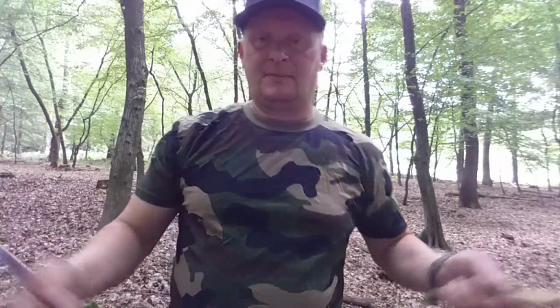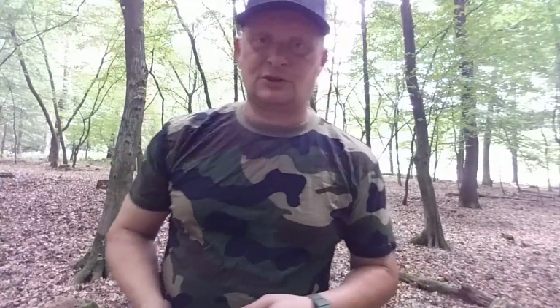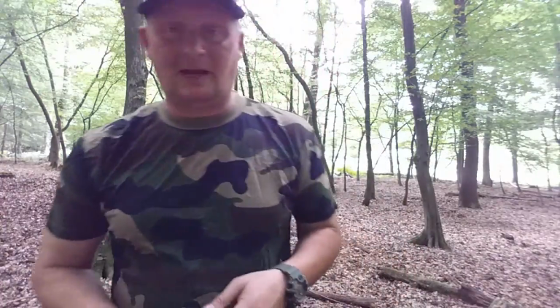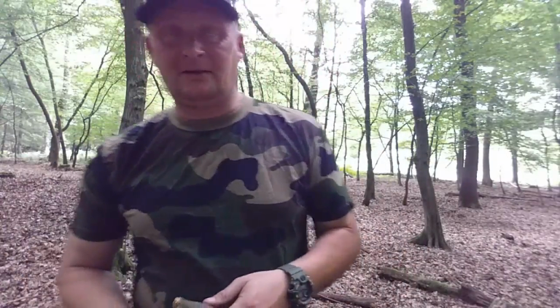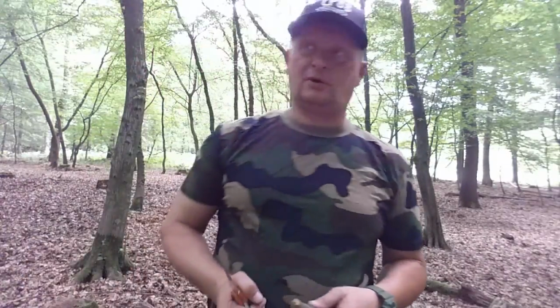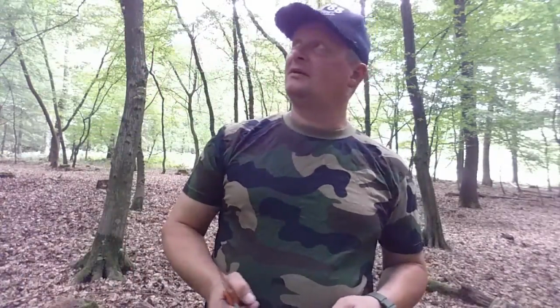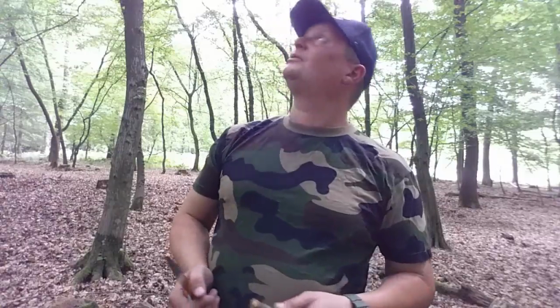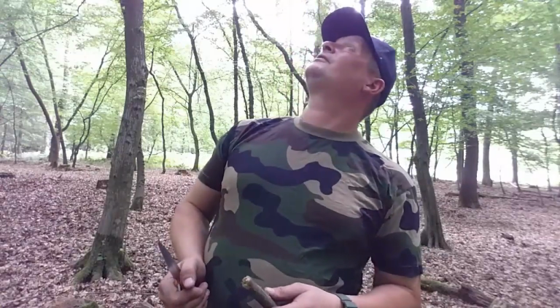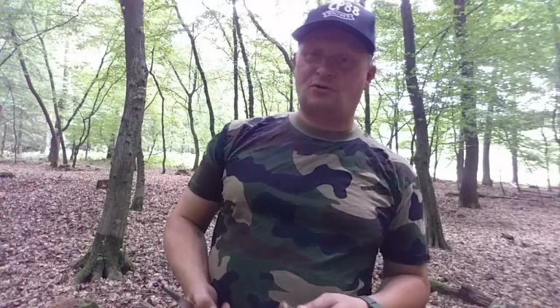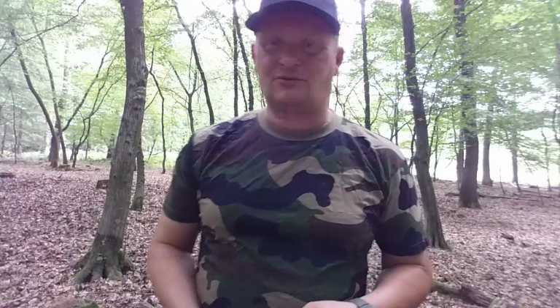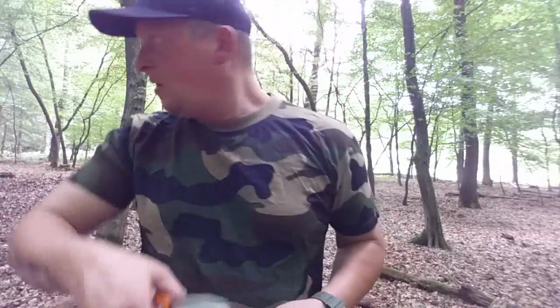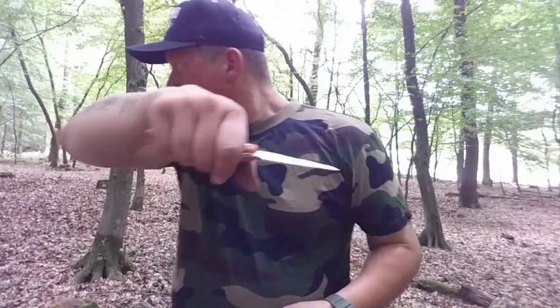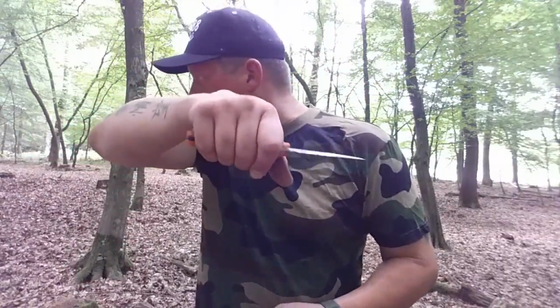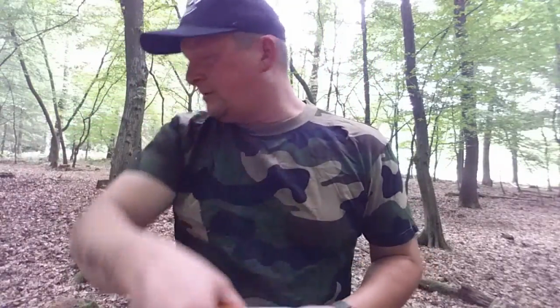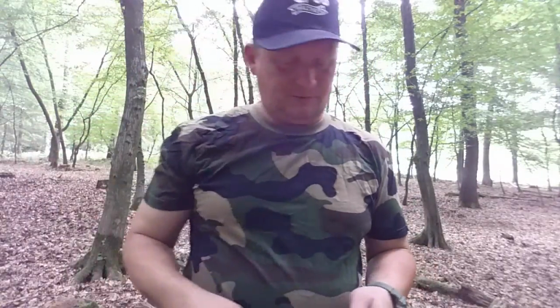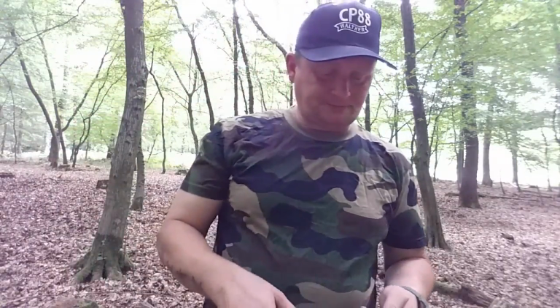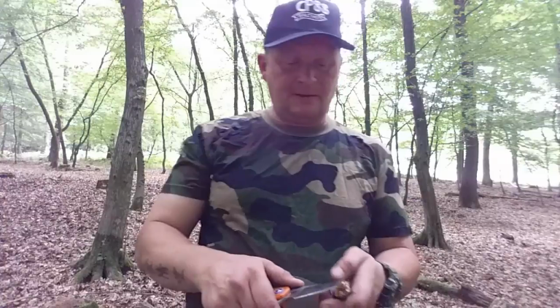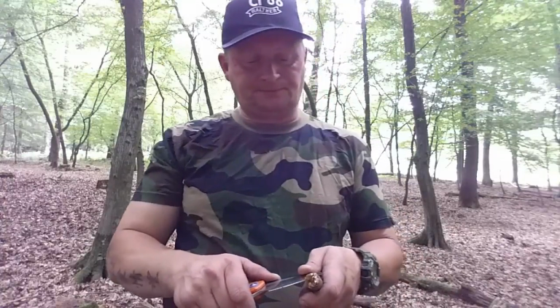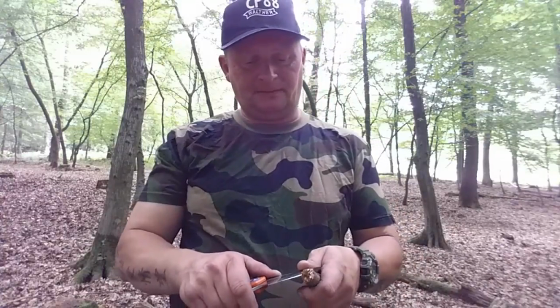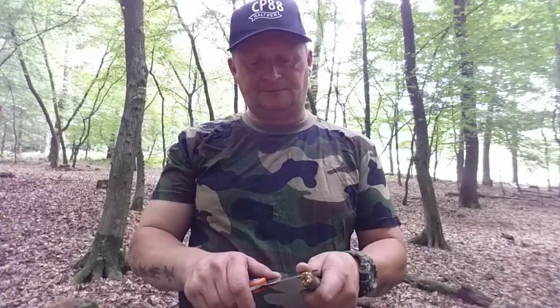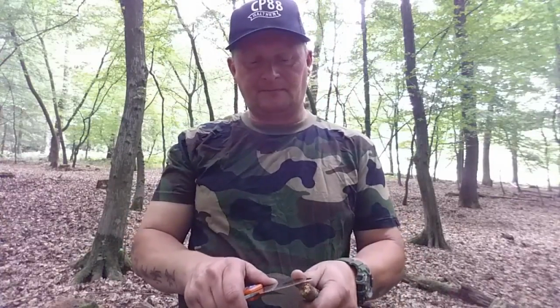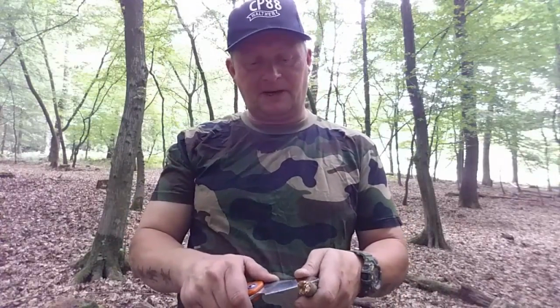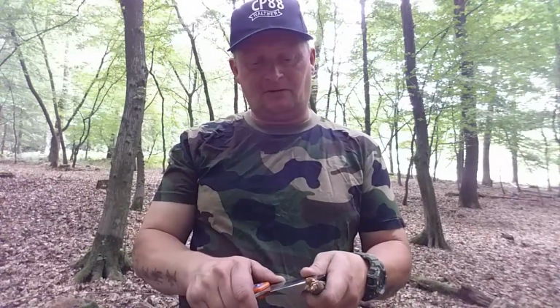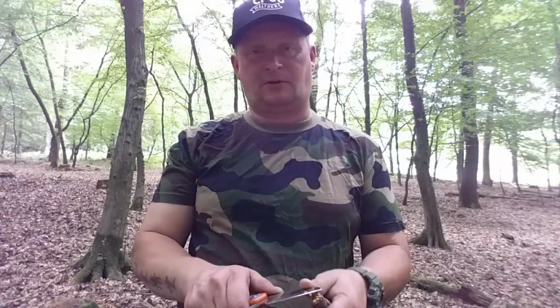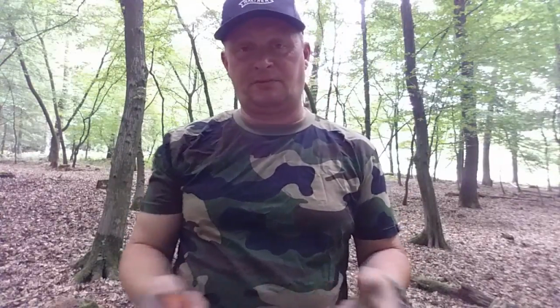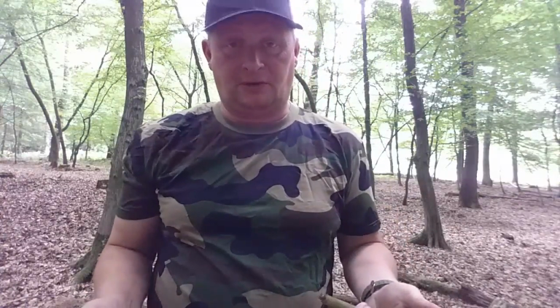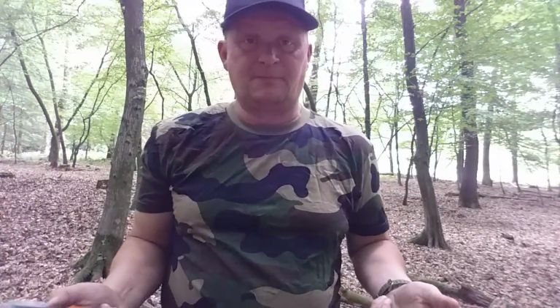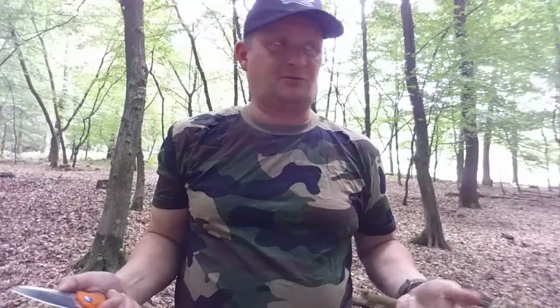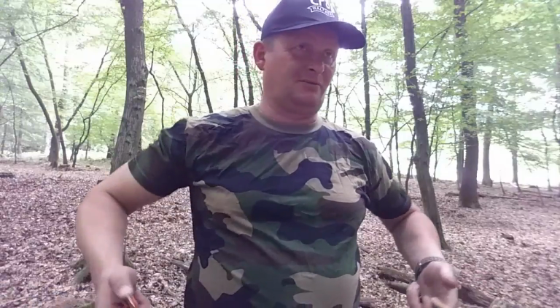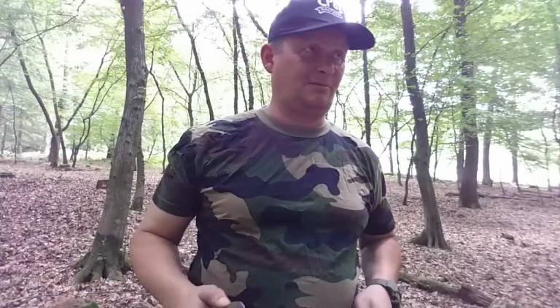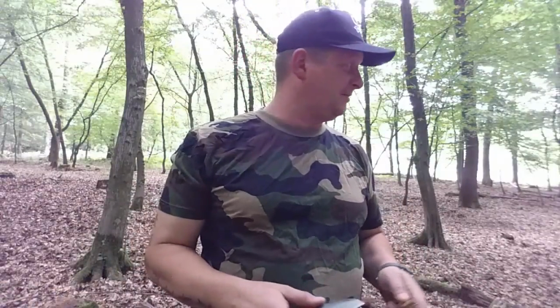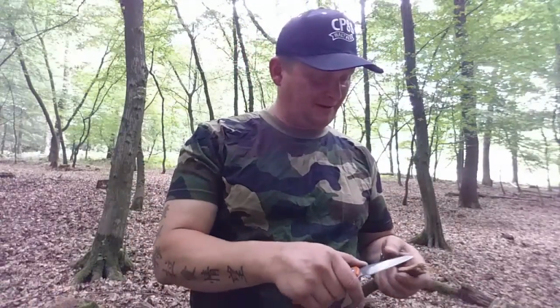Ich muss das Video wieder einigen vorziehen. Ich muss auch gestehen, ich bin stark gierbestzüchtig – also was ich da bestellt habe in letzter Zeit.